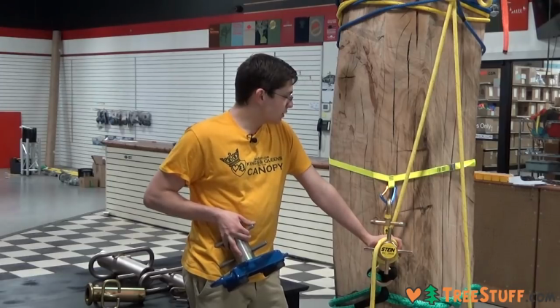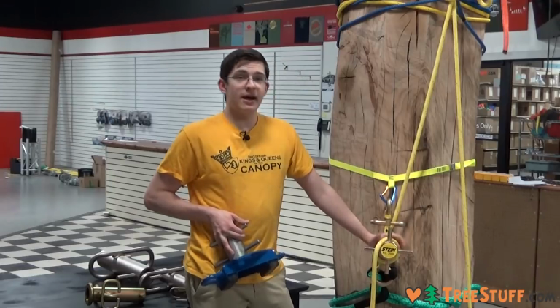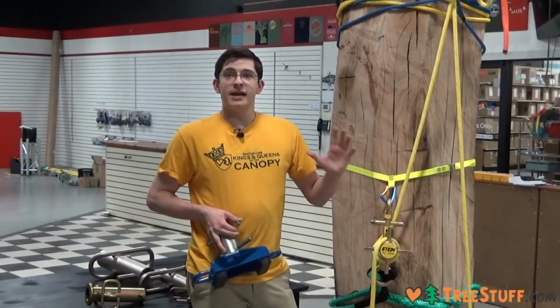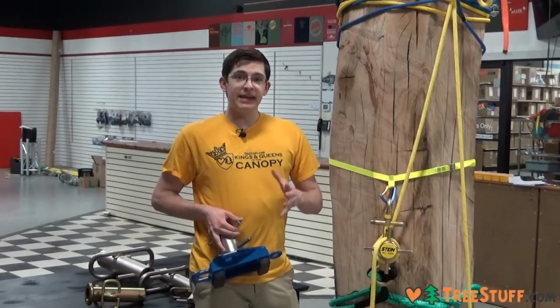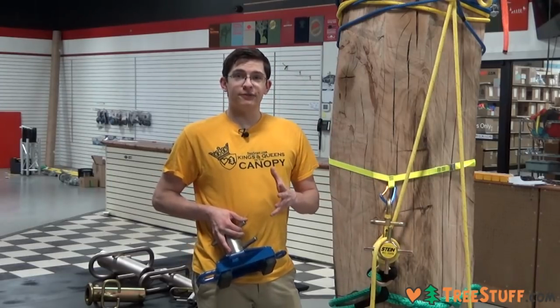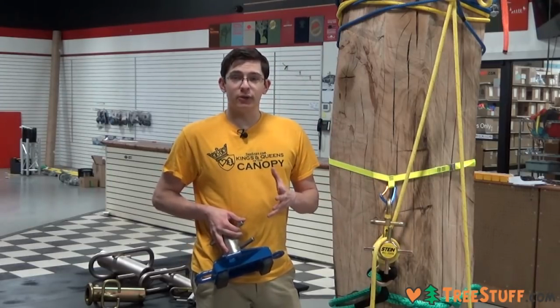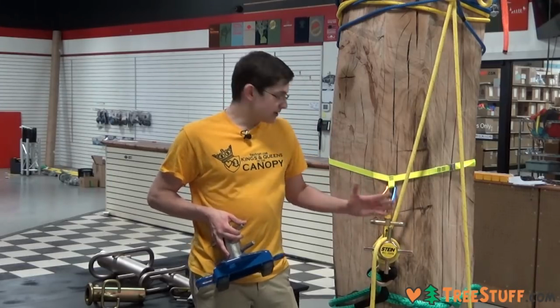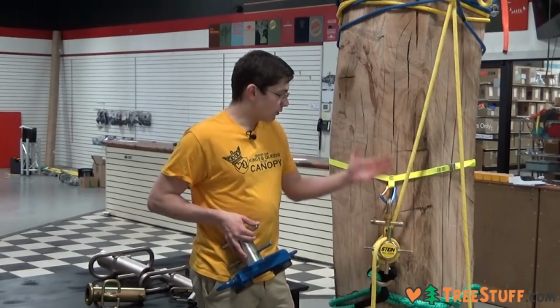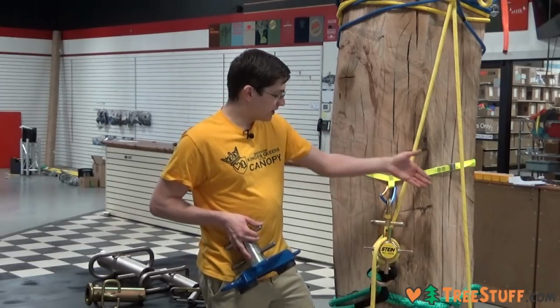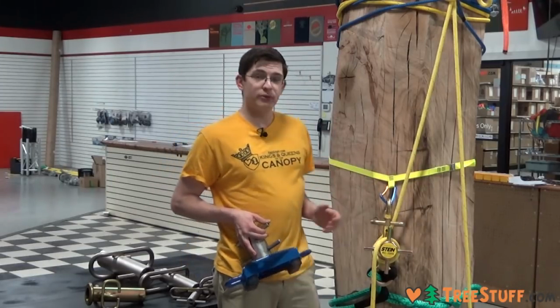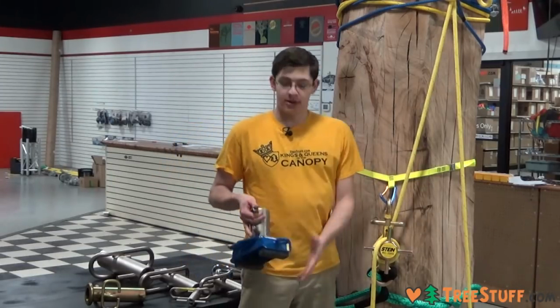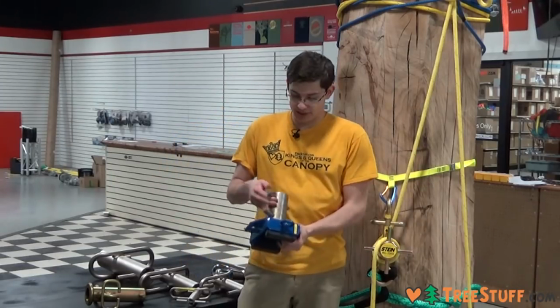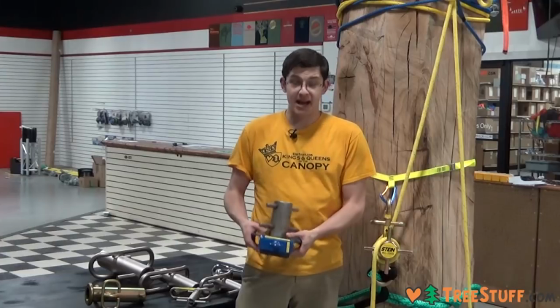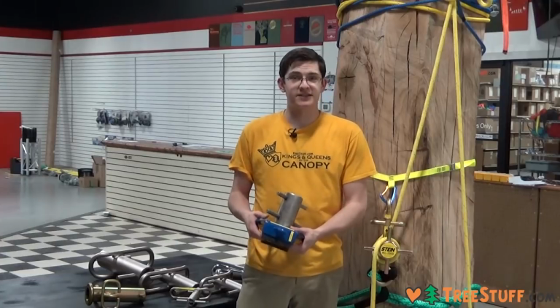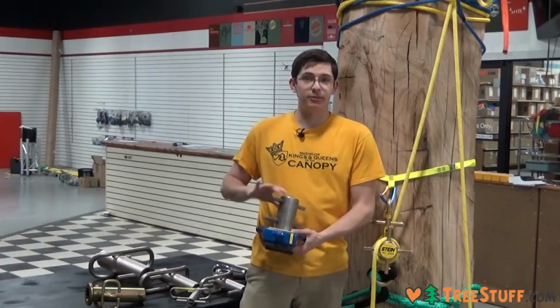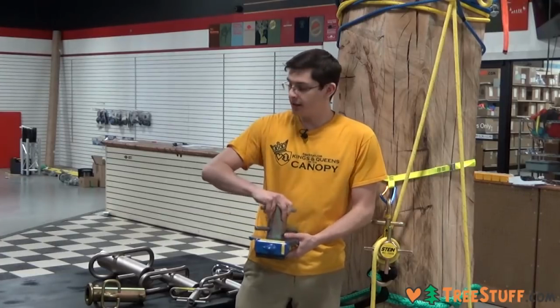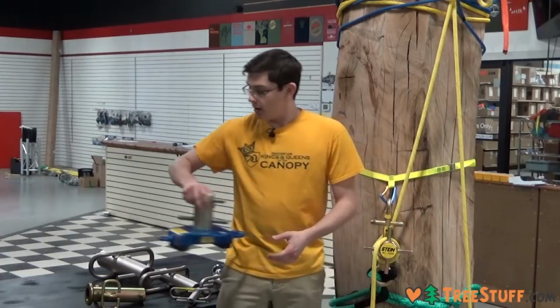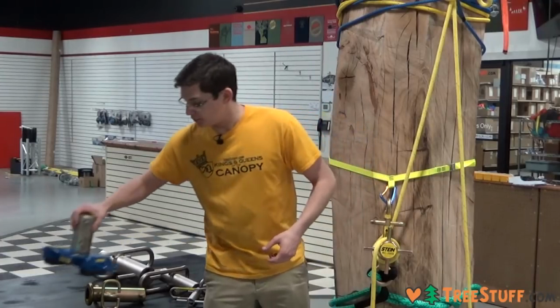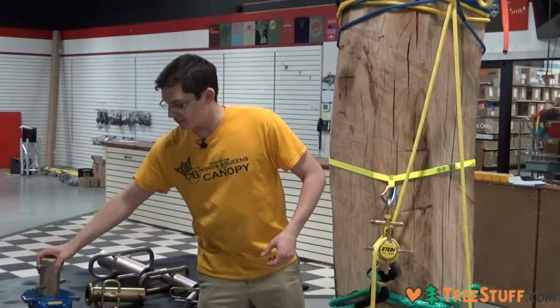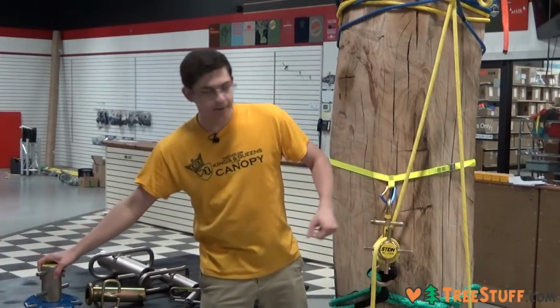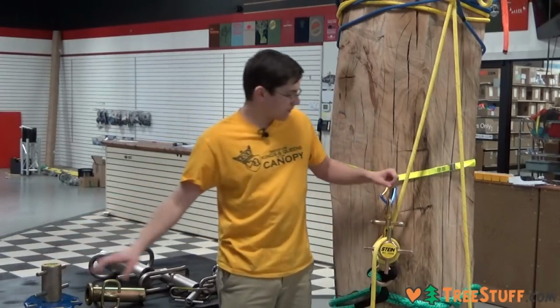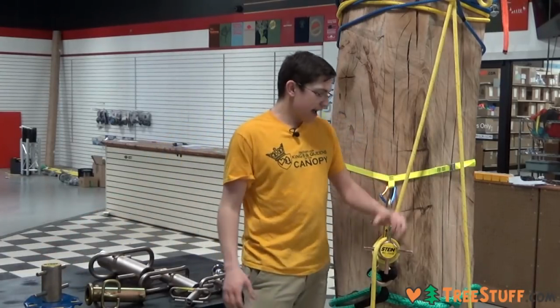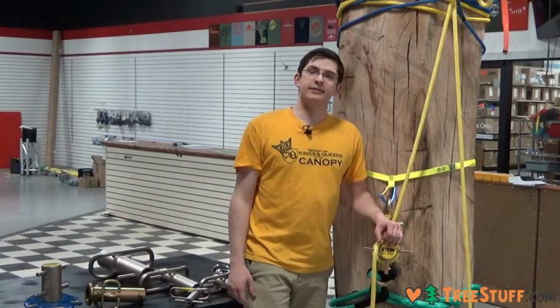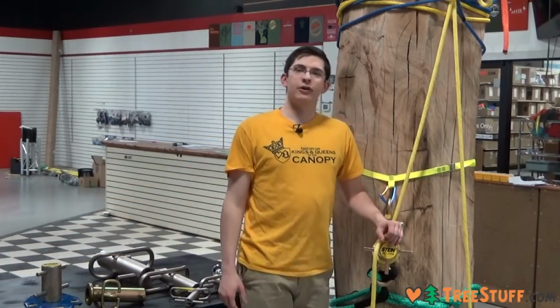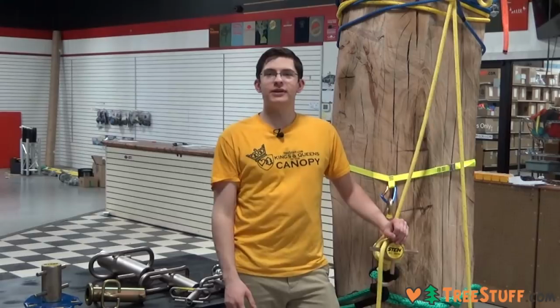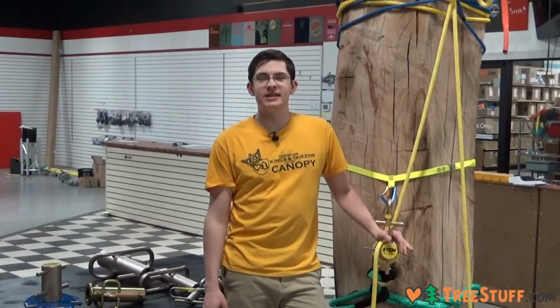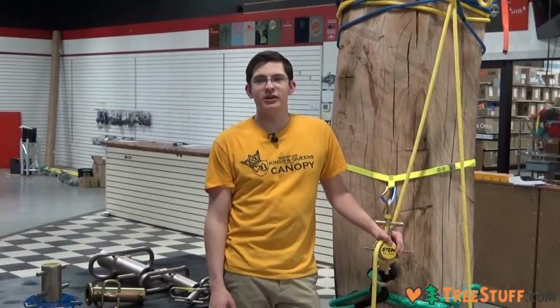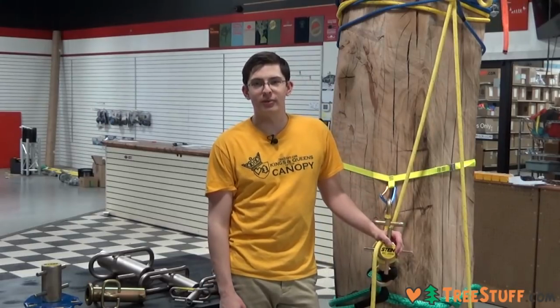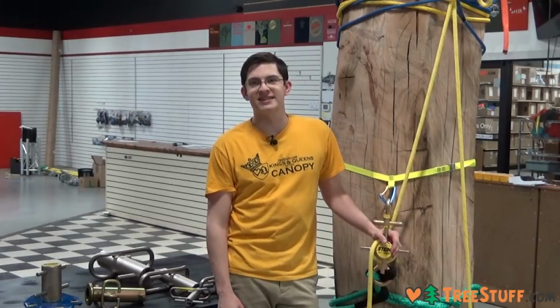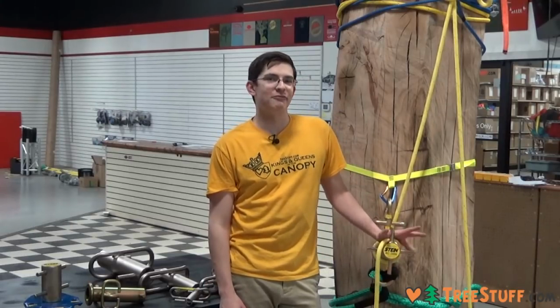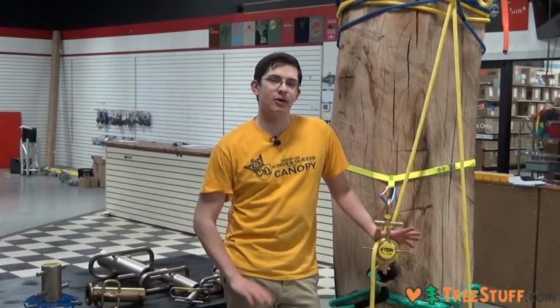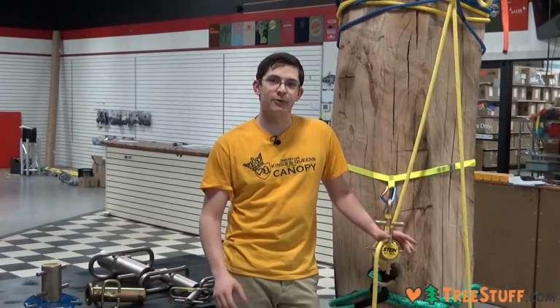You can check out any of these floating lowering devices, Porter Wraps, or the Stein fixed bollard model on treestuff.com. And as always, you can use the coupon code ARBORIST to save 5% on any order.